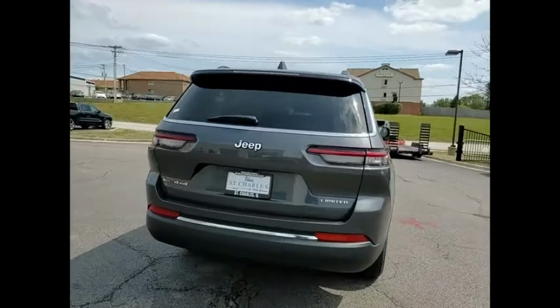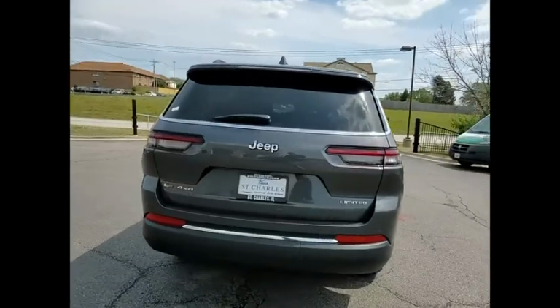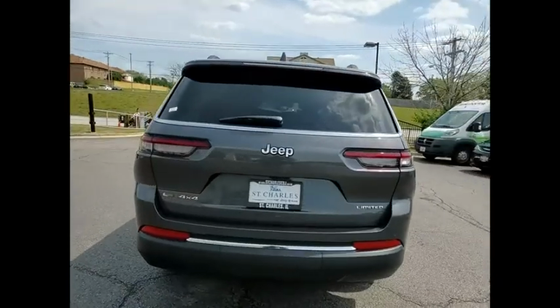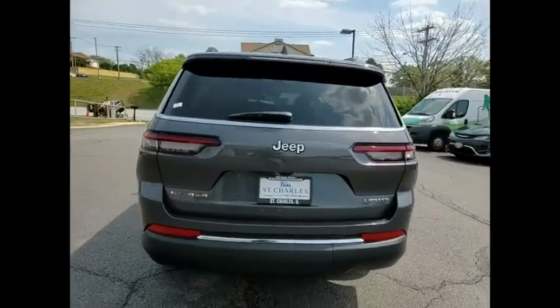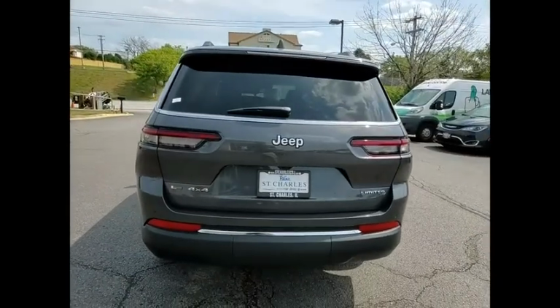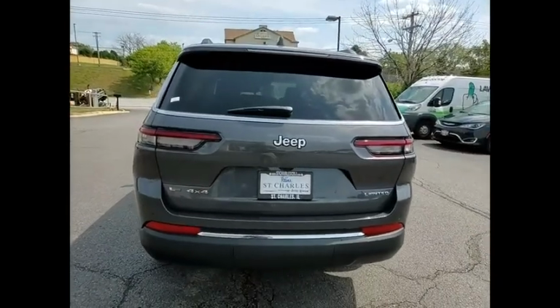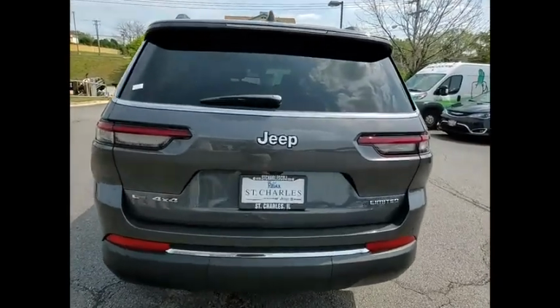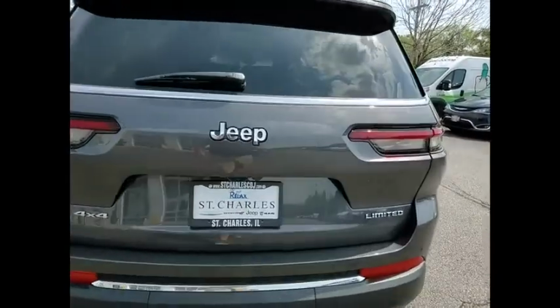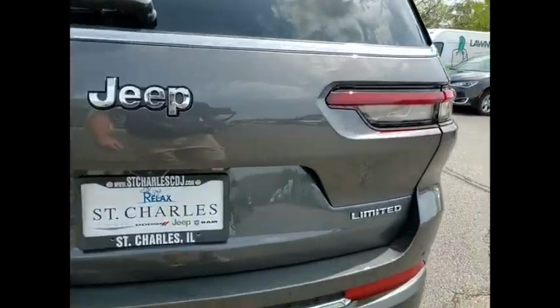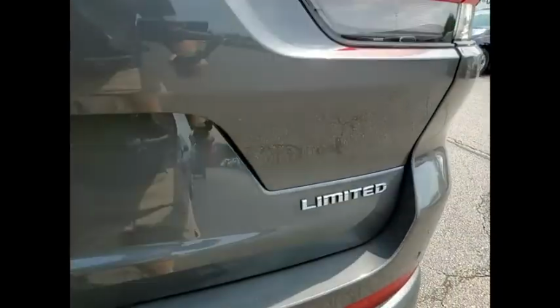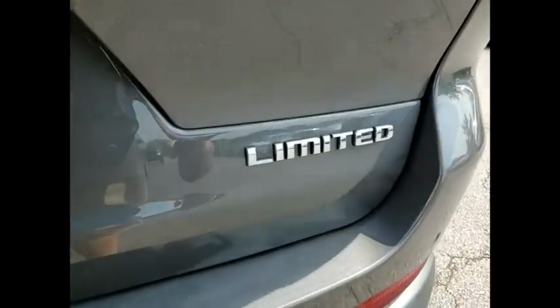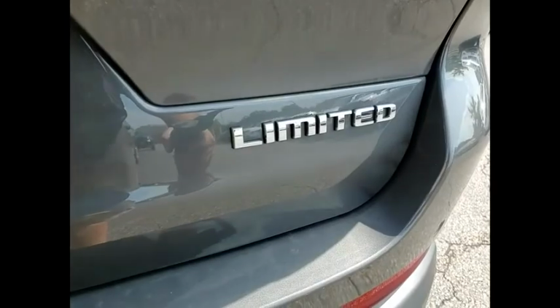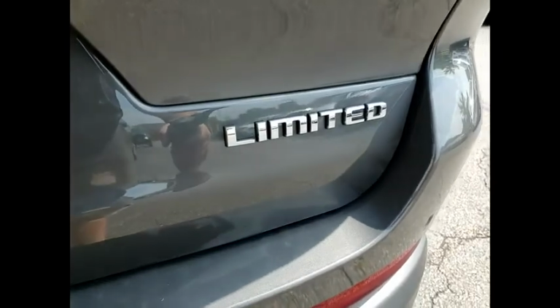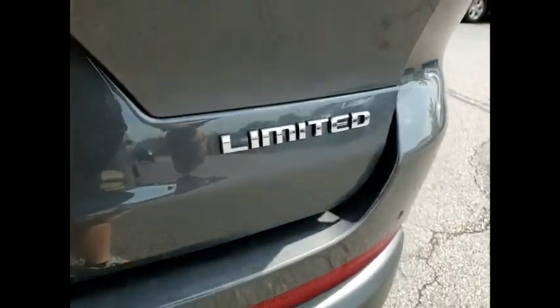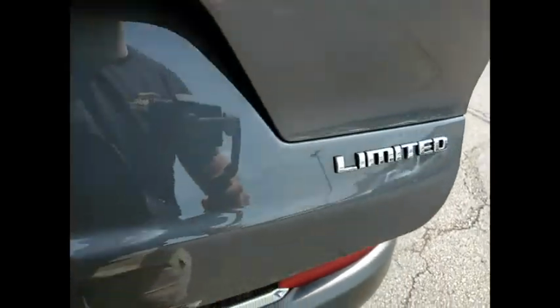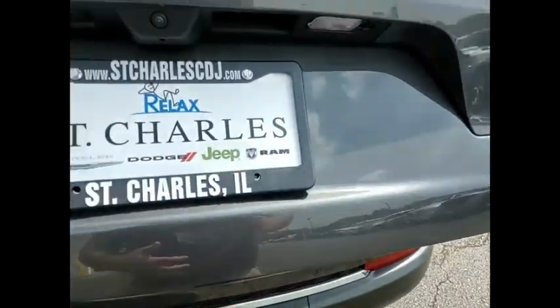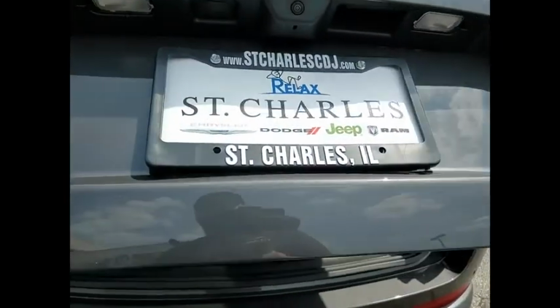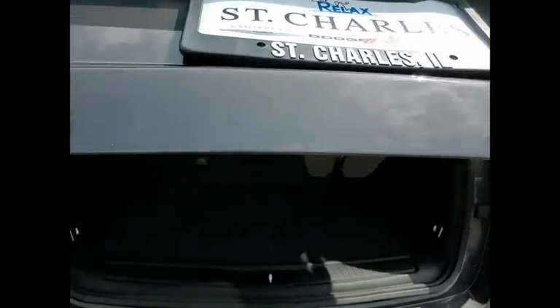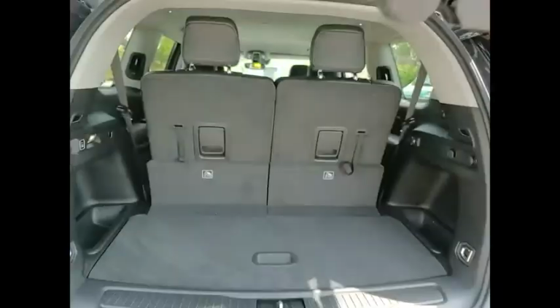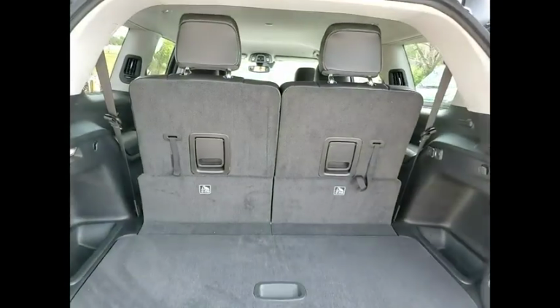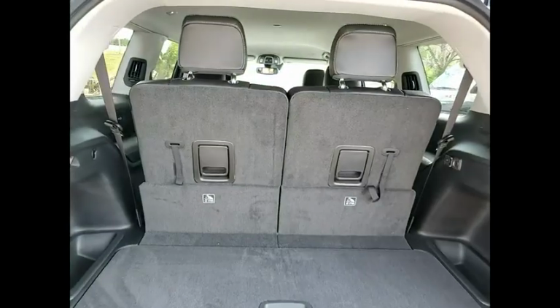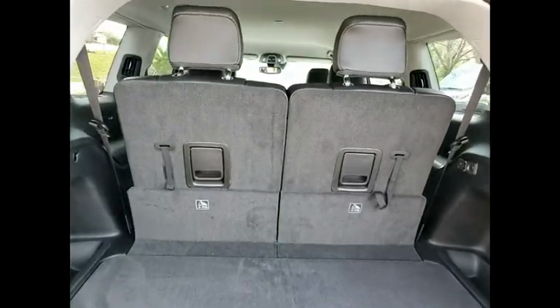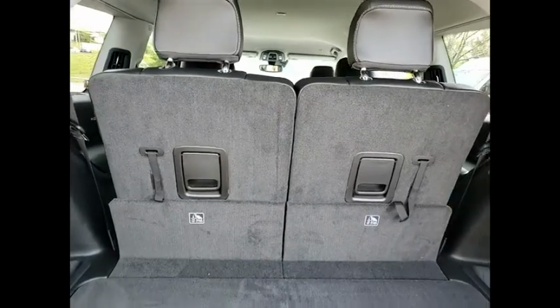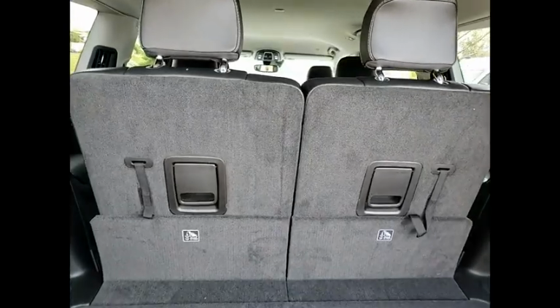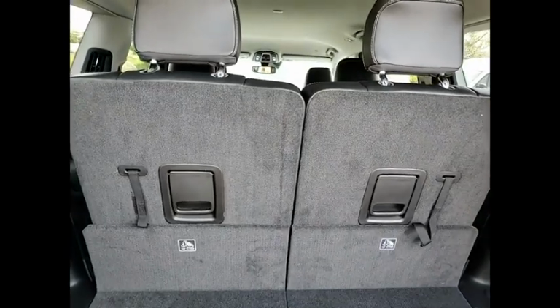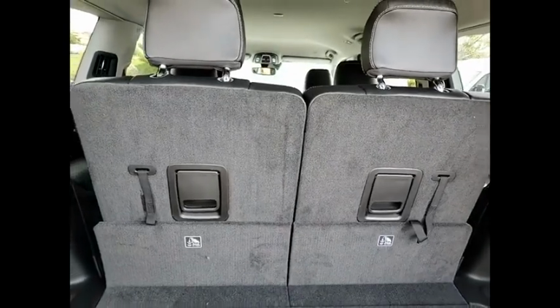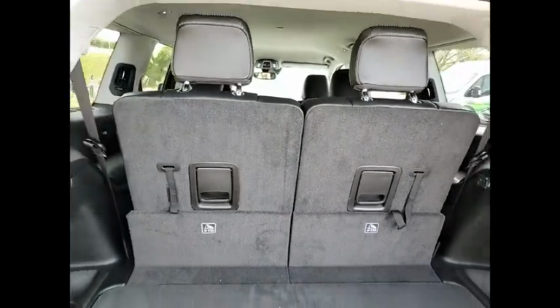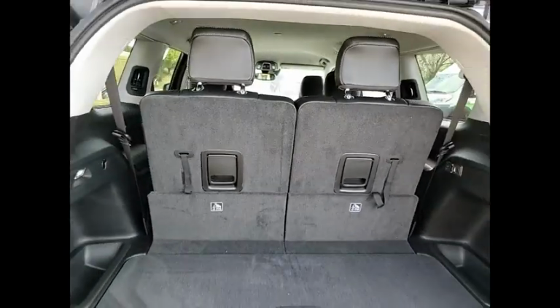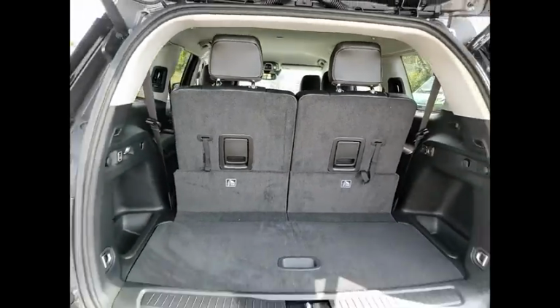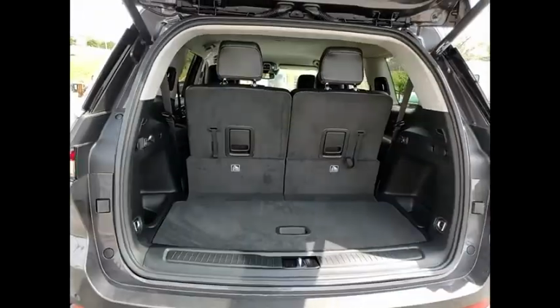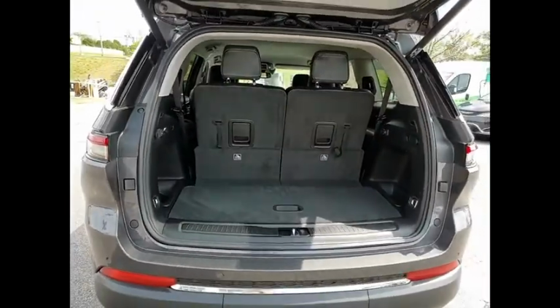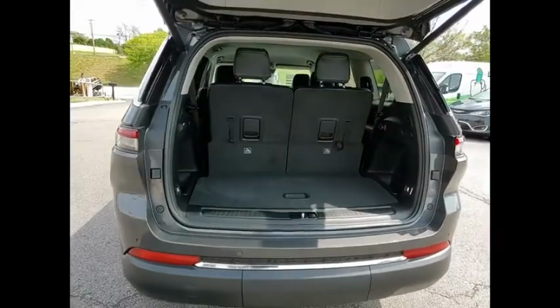Here are some of this vehicle's great options: electronic stability control, alloy wheels, power lift gate, brake assist, traction control, remote keyless entry, fog lights, speed control, four-wheel disc brakes, rear window defroster.